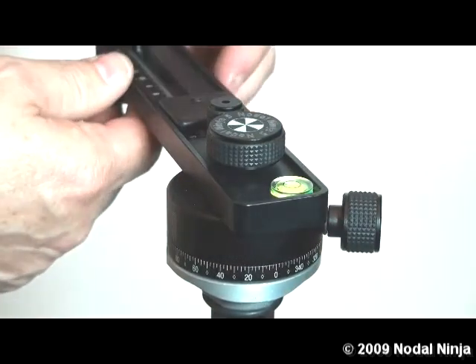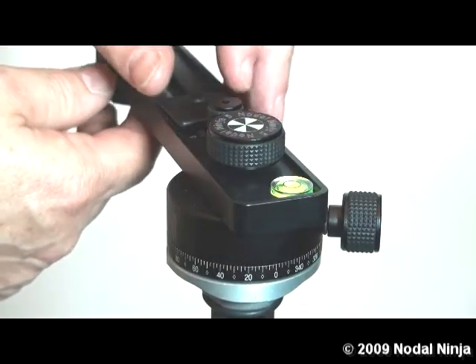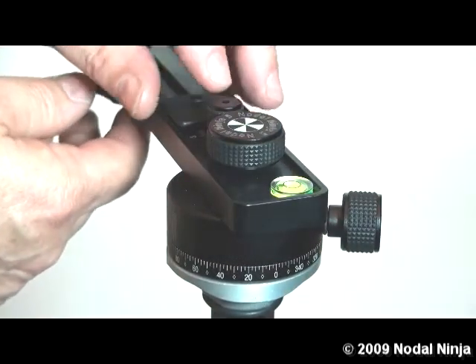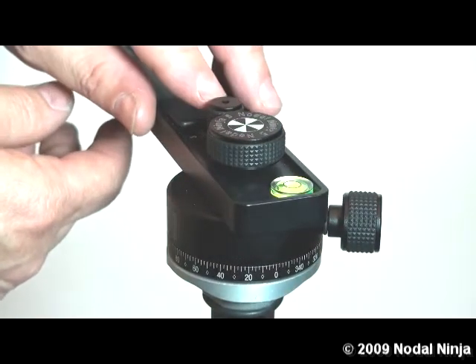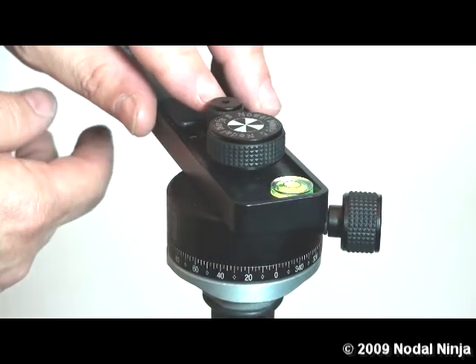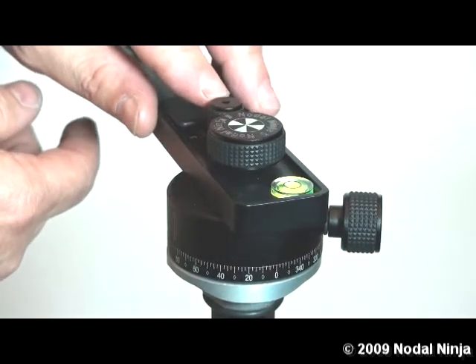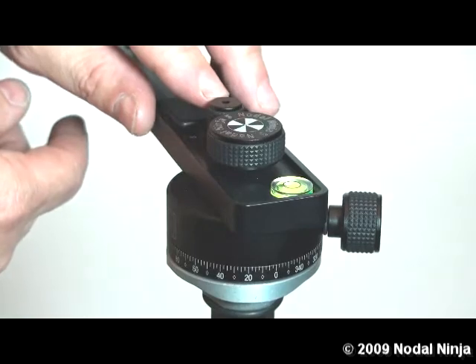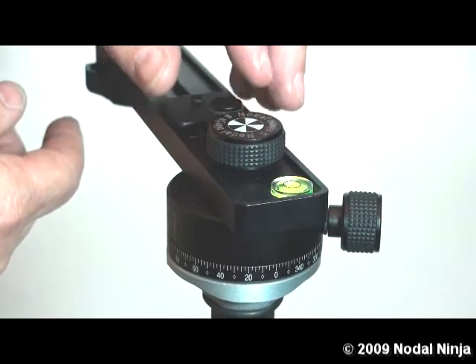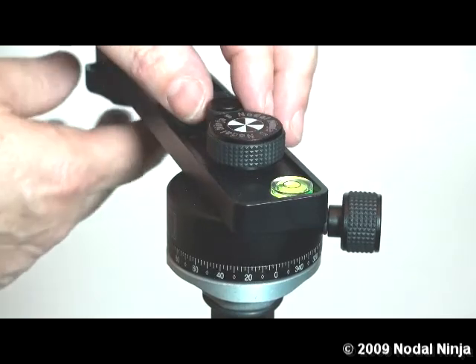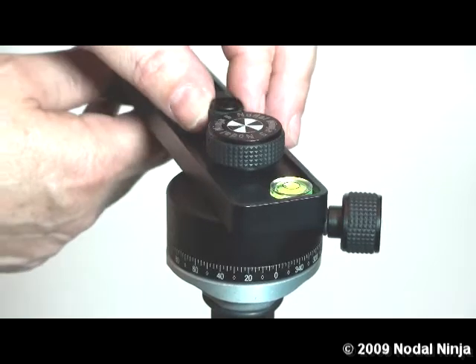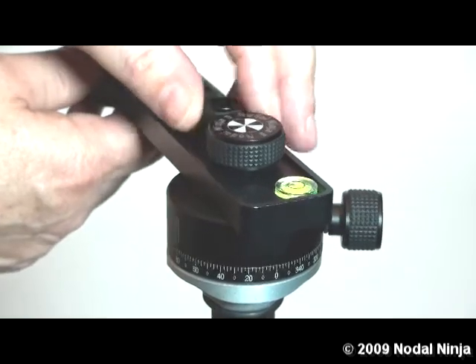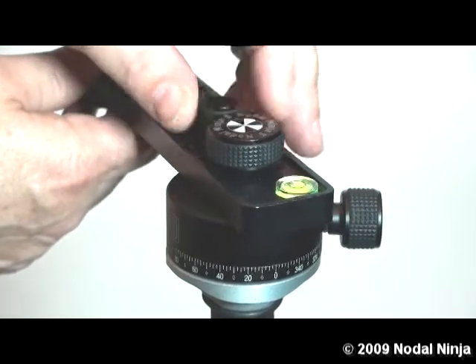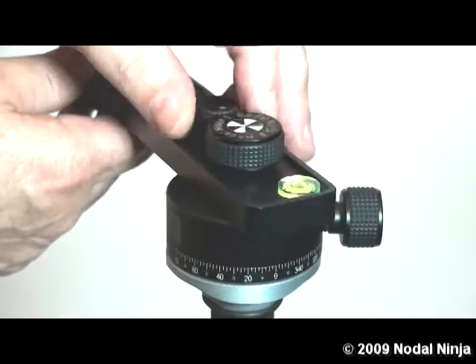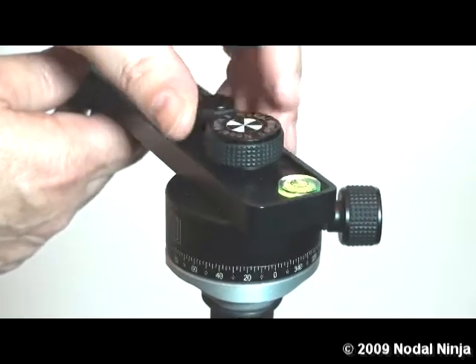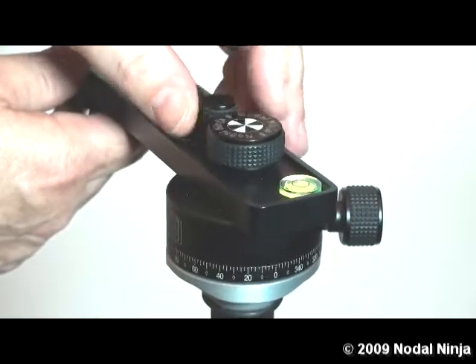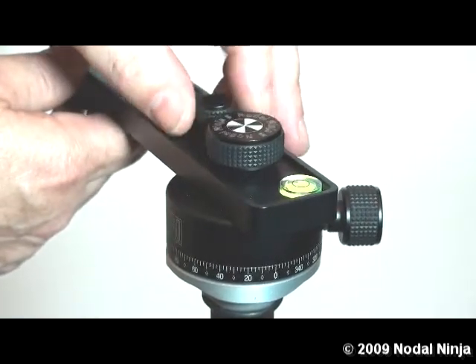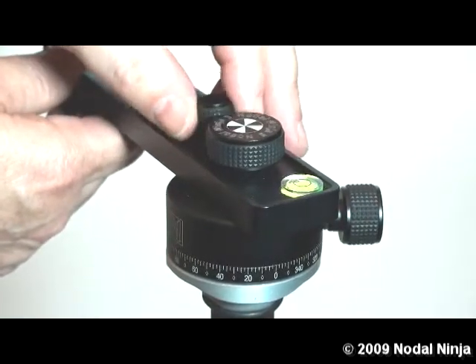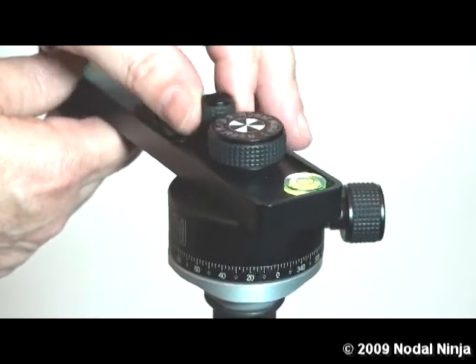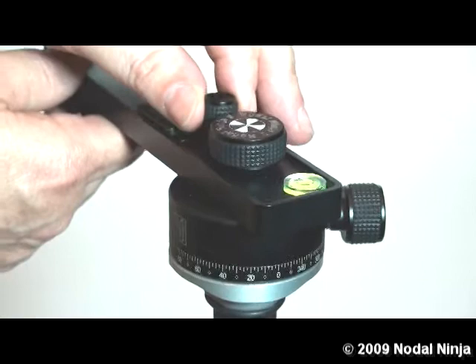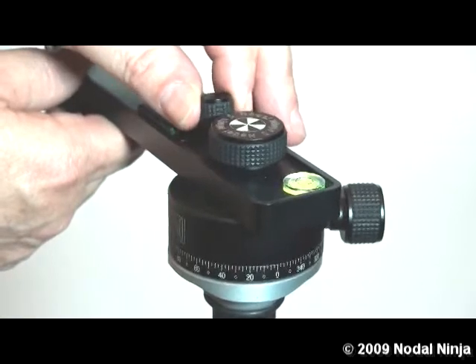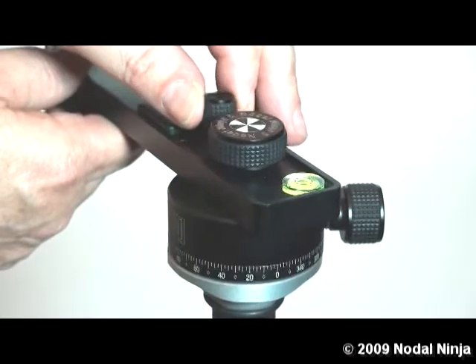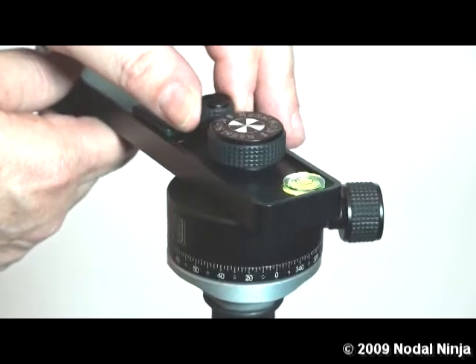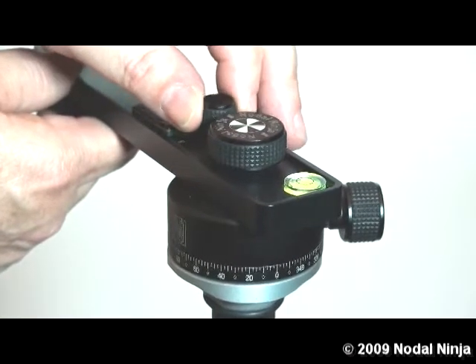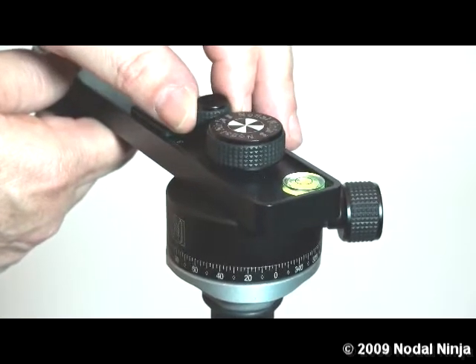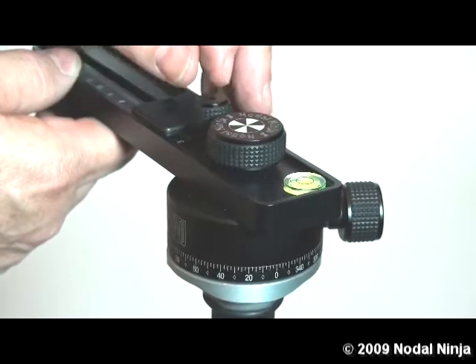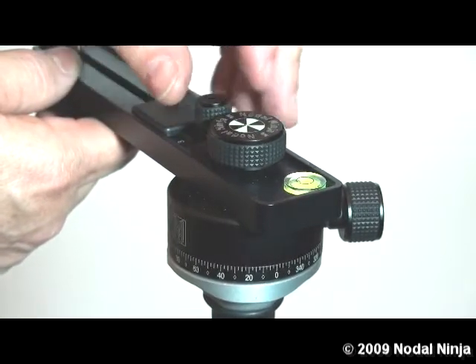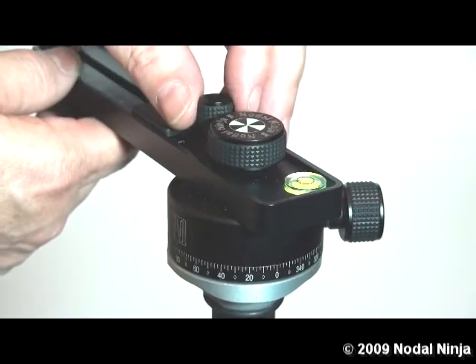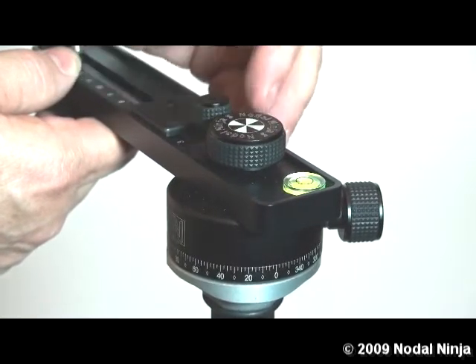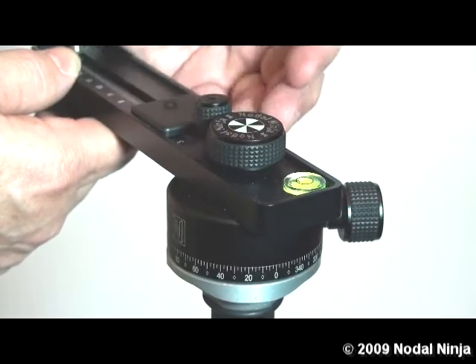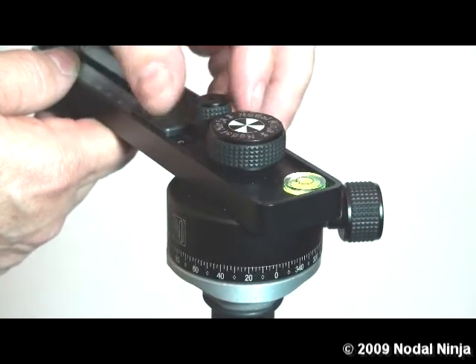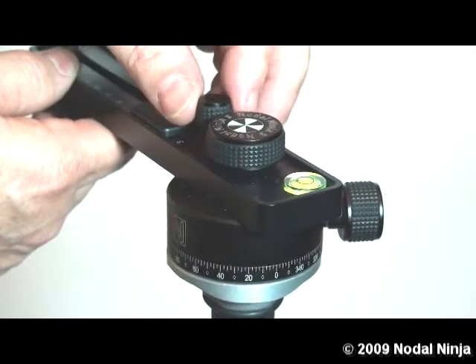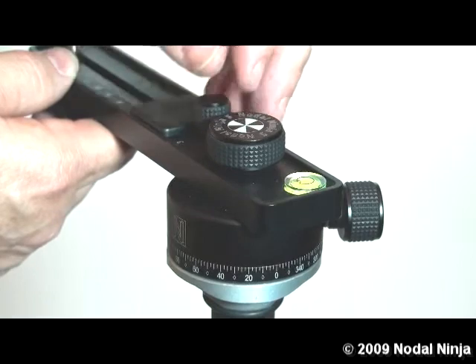Next we want to loosen the detent plunger knob, which is the smaller knob of the two. Loosen this enough so it's nice and loose and disengaged from the rotator. You don't need to completely remove it, just make sure it's loose.